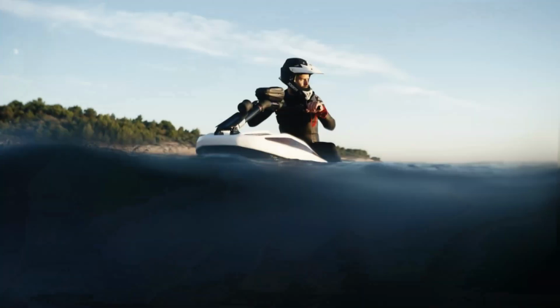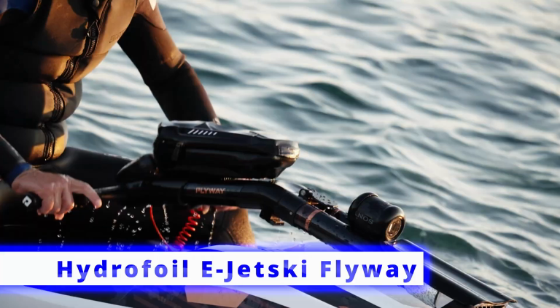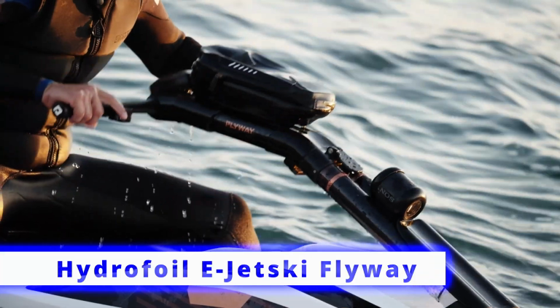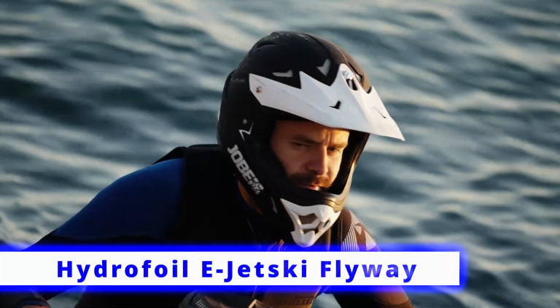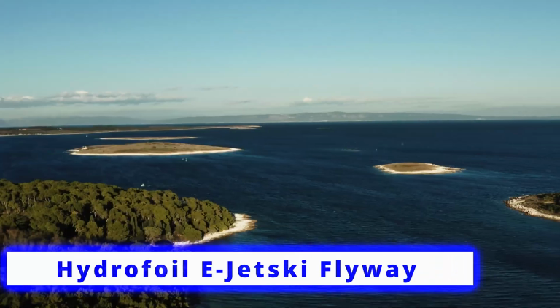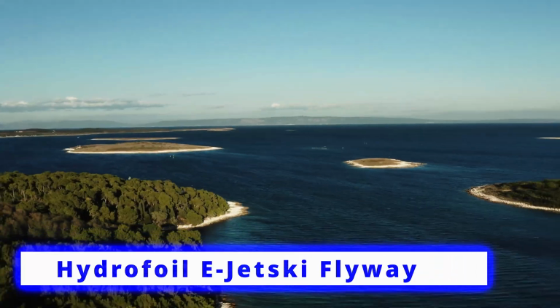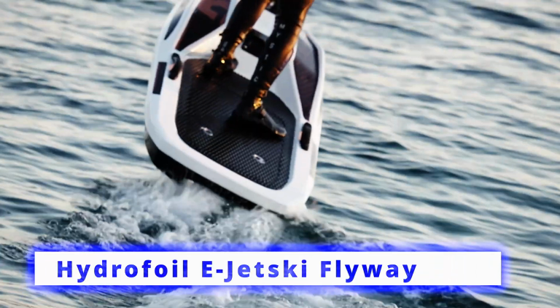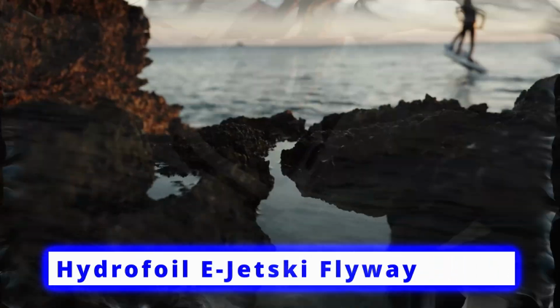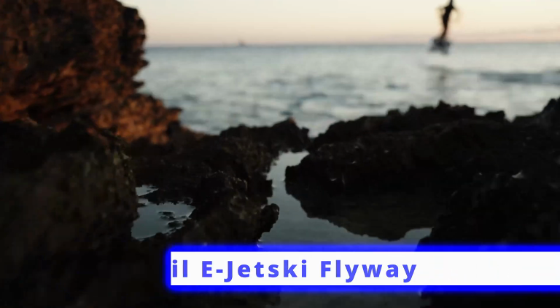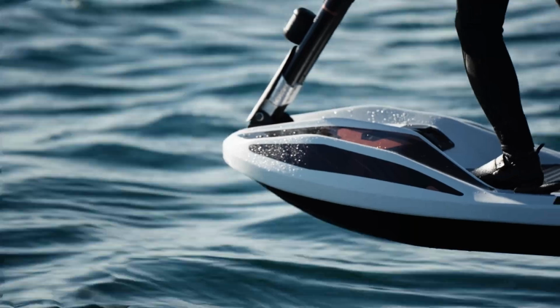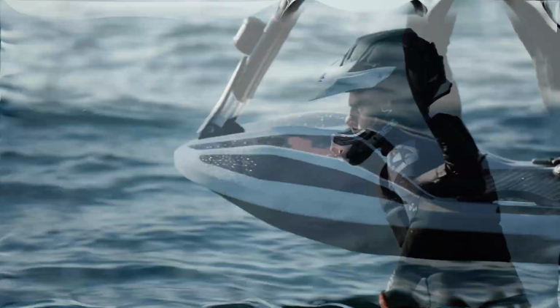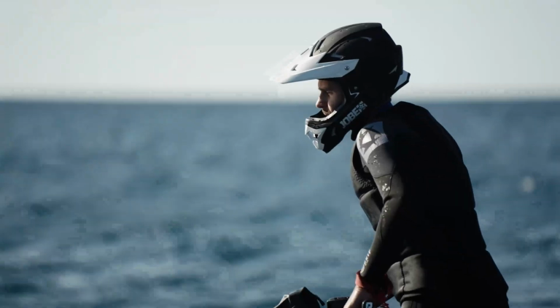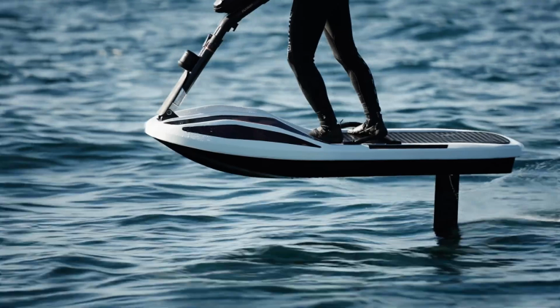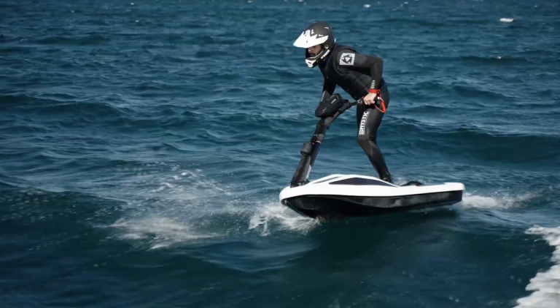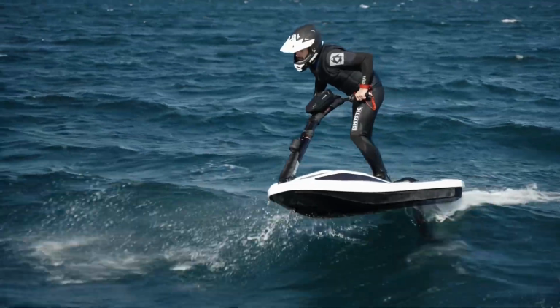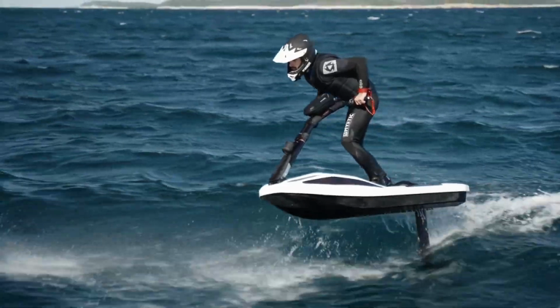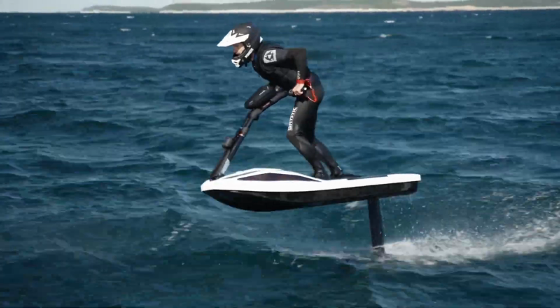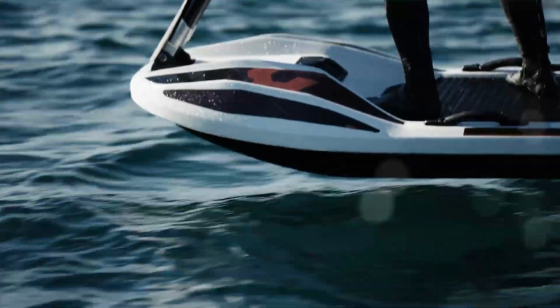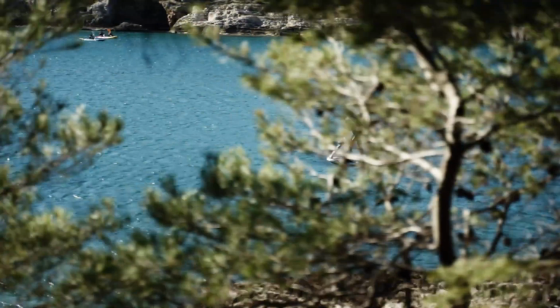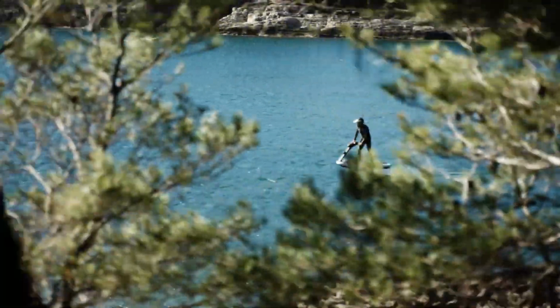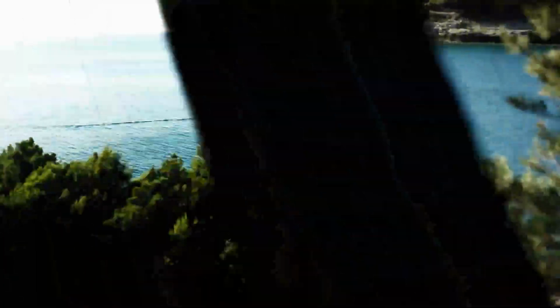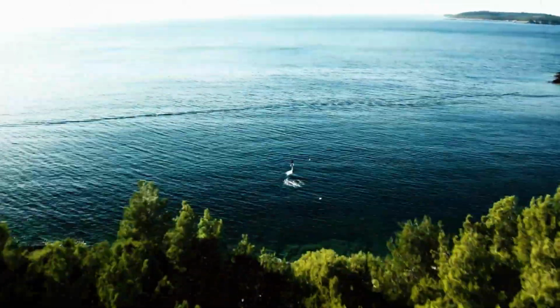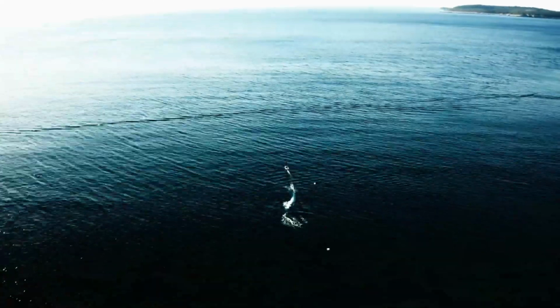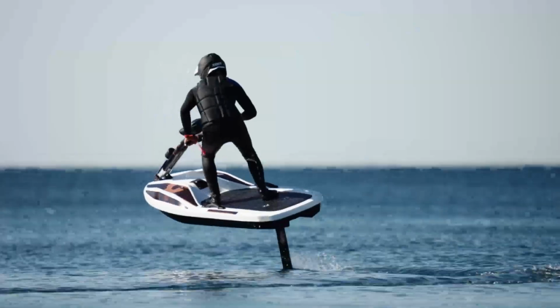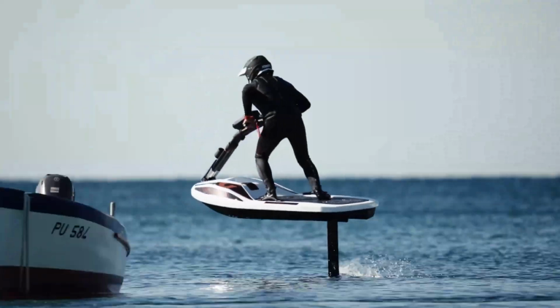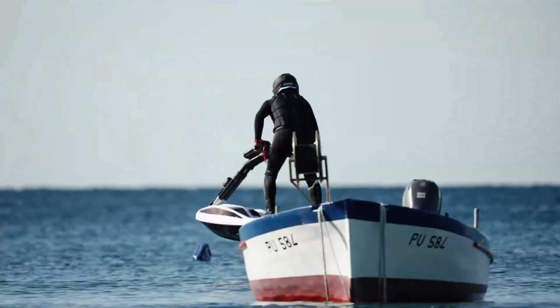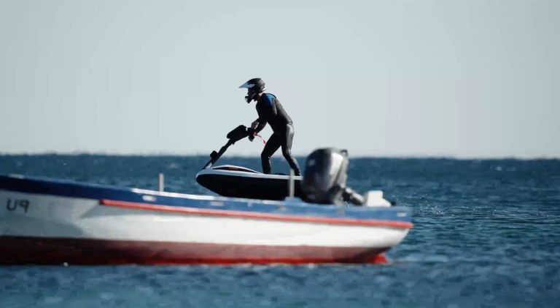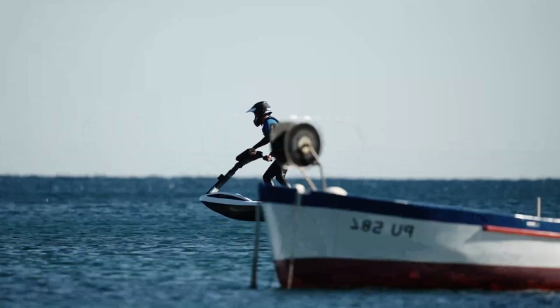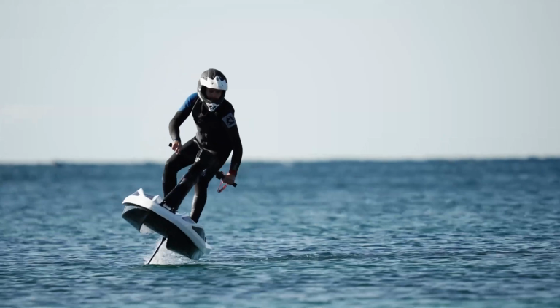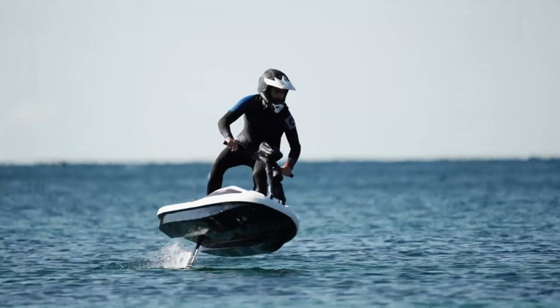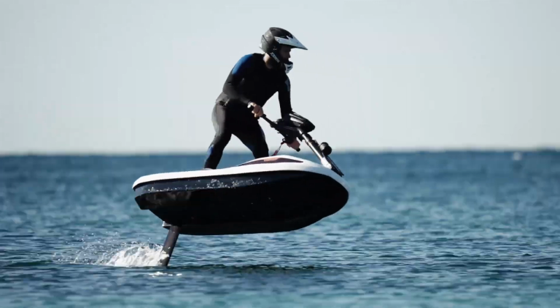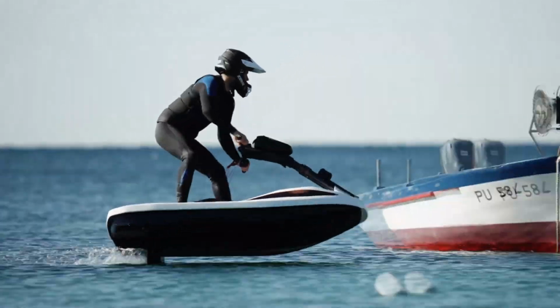First, let's start with the Hydrofoil e-Jet Ski Flyway, a next-gen electric jet ski that uses hydrofoil technology to glide above the water, delivering an incredibly smooth and efficient ride. Its electric motor means zero emissions and maximum thrill.